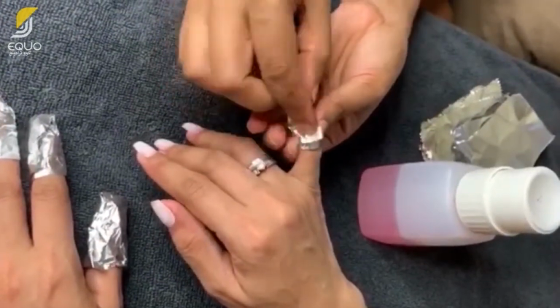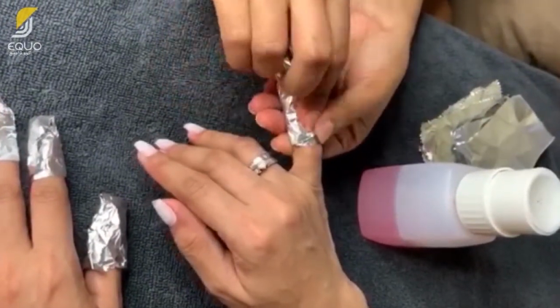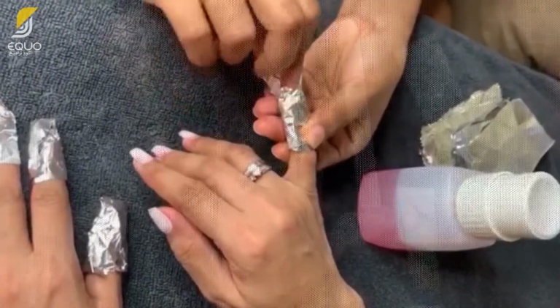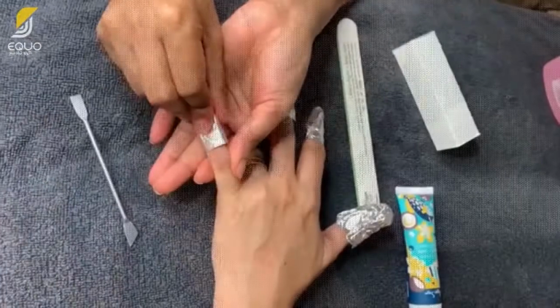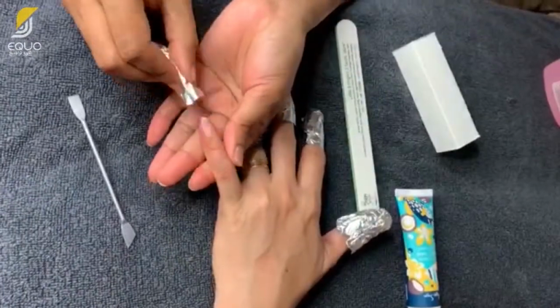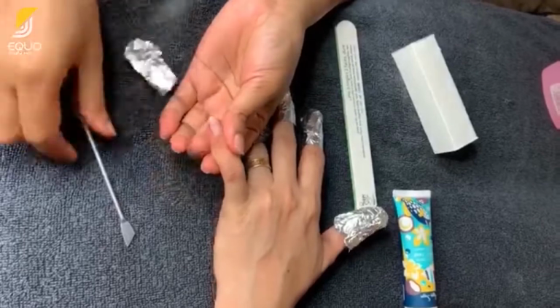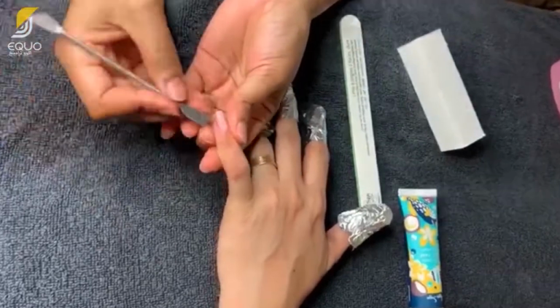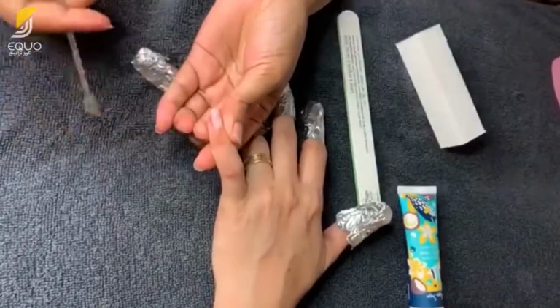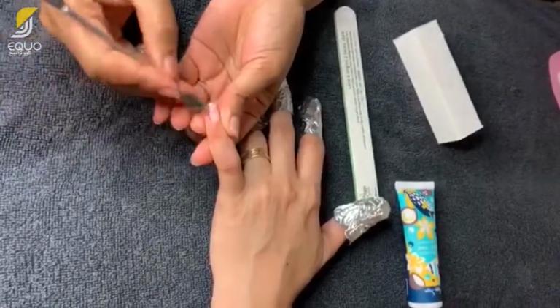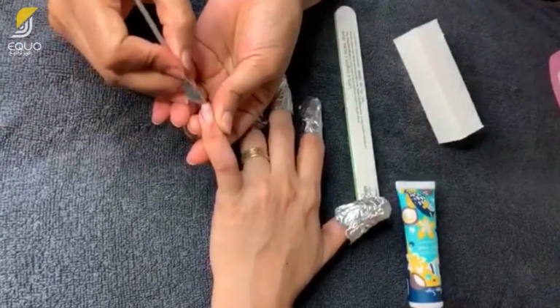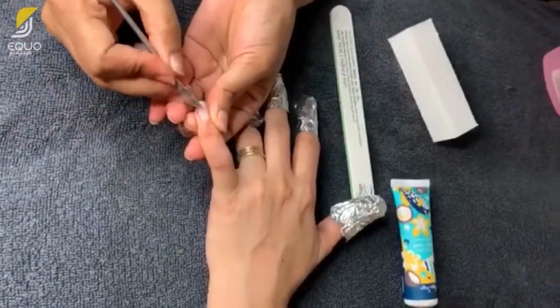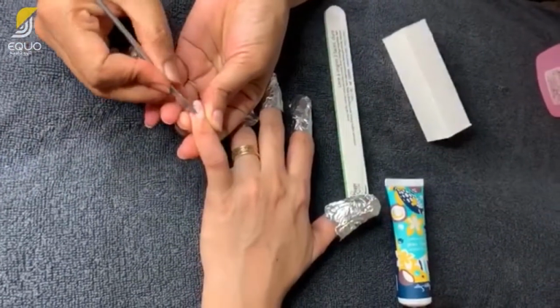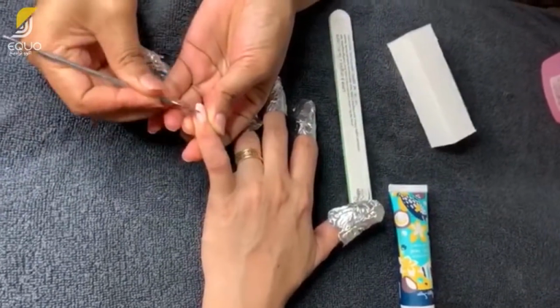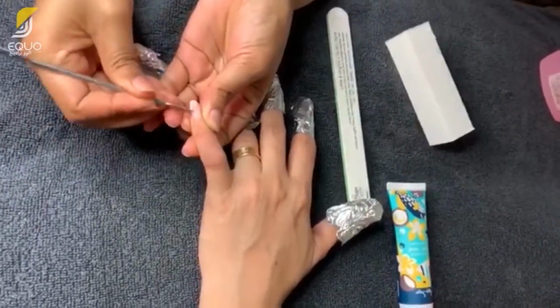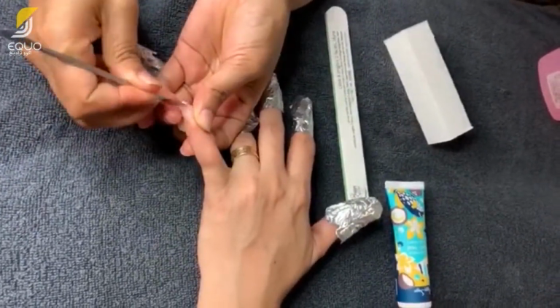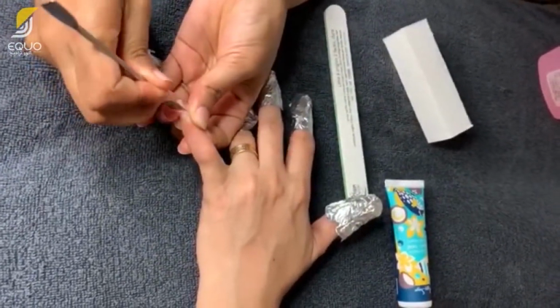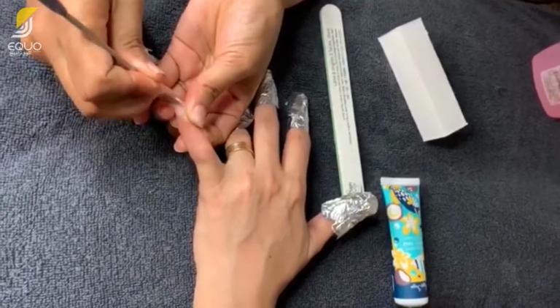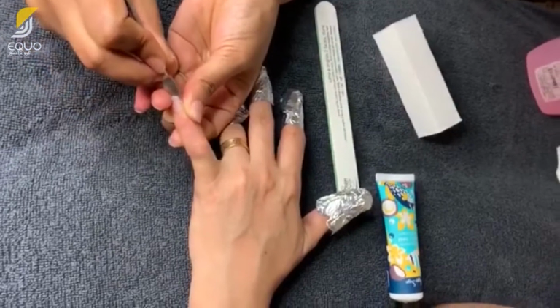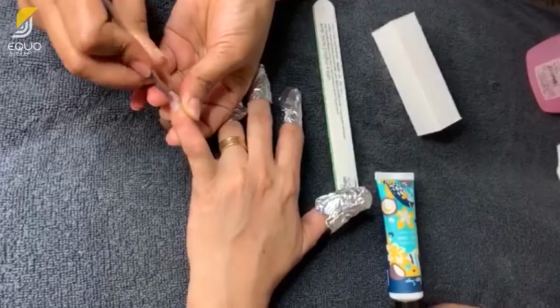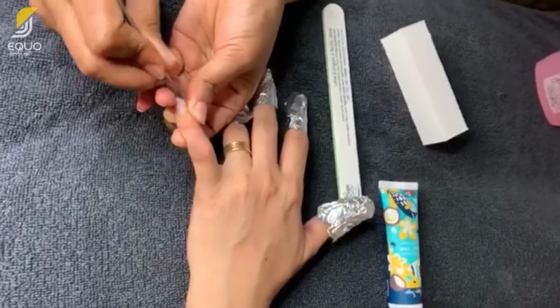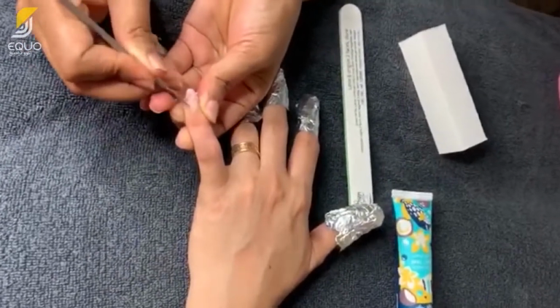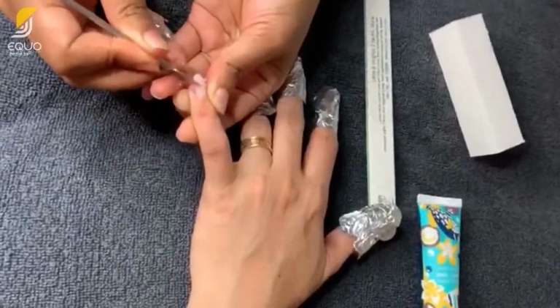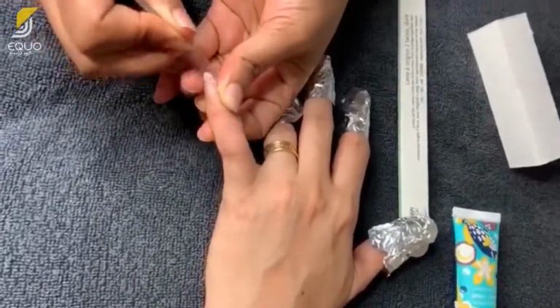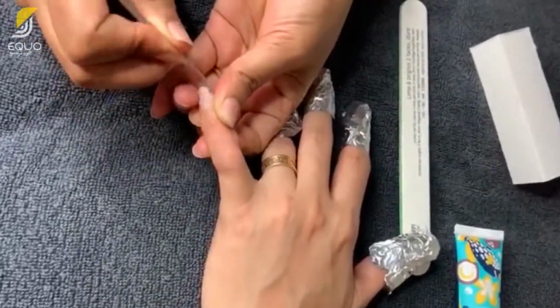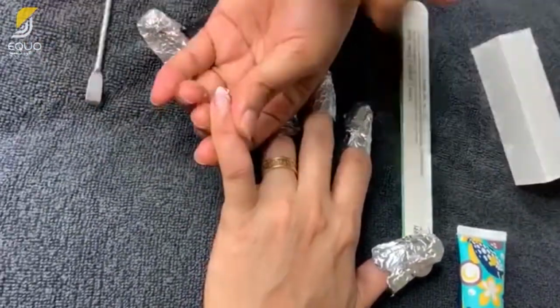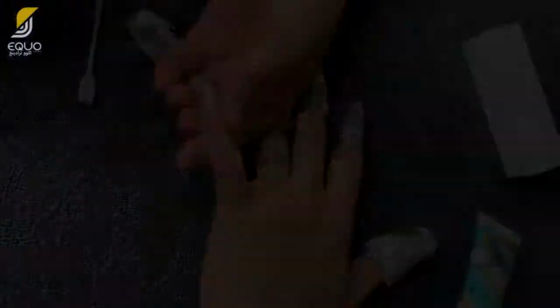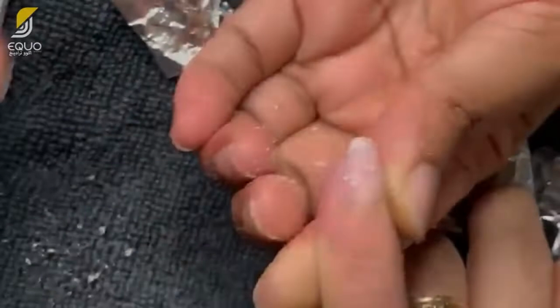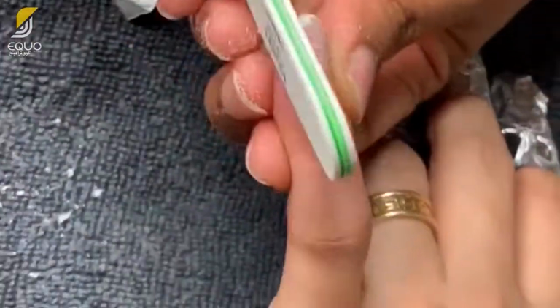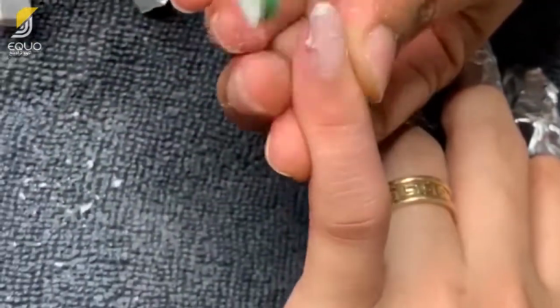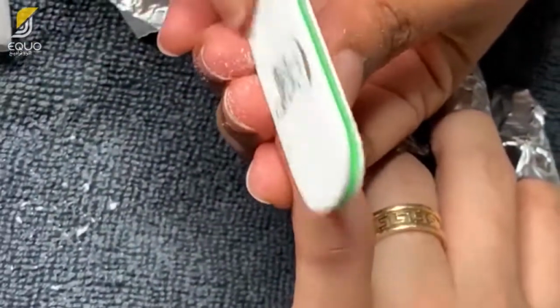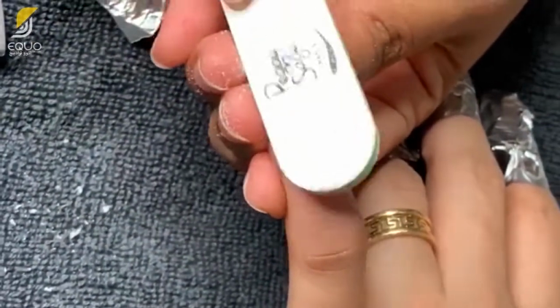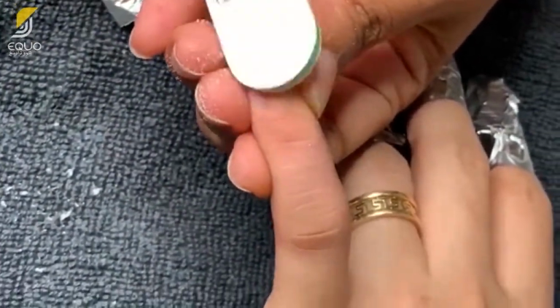After 20 to 30 minutes, remove the aluminum foil and cotton from around your fingers. Using a nail pusher, gently push the remaining plastic nails and buff away excess glue on your nails using a nail filer and buffer.